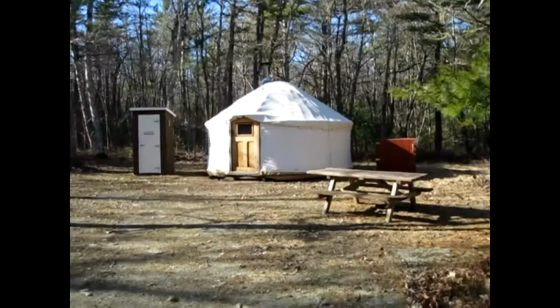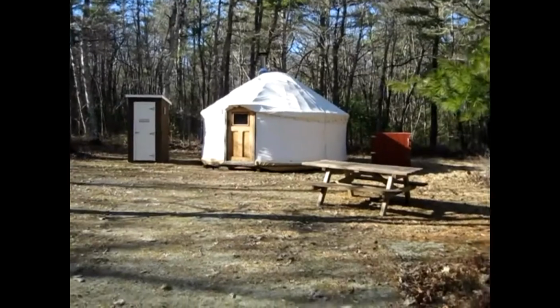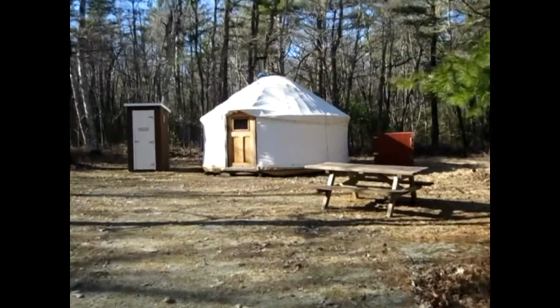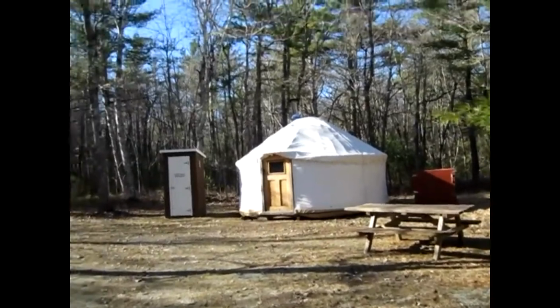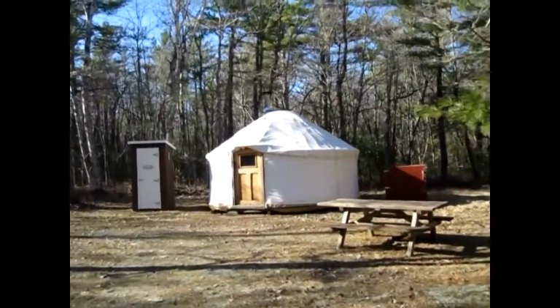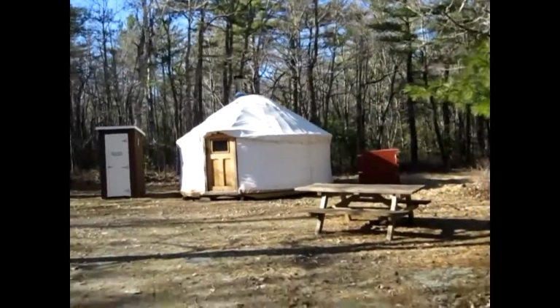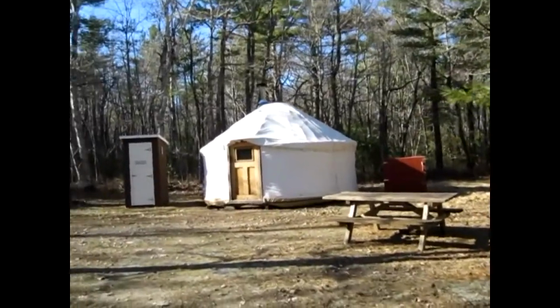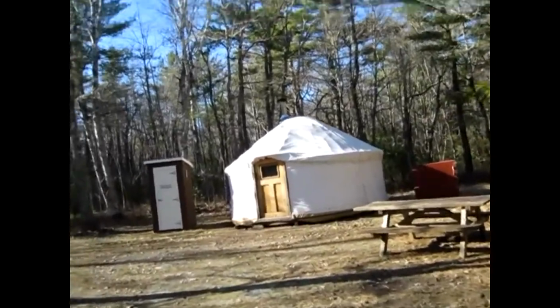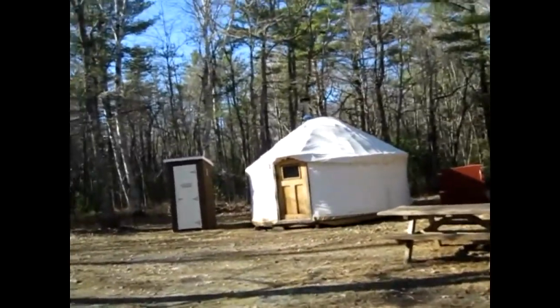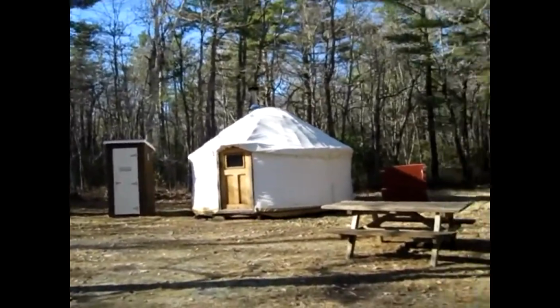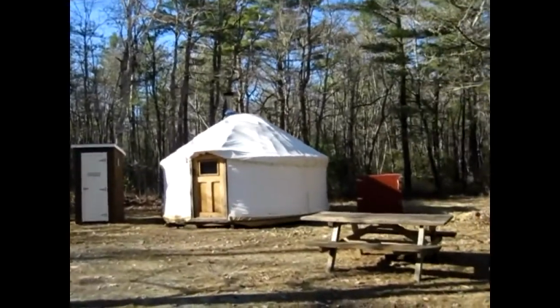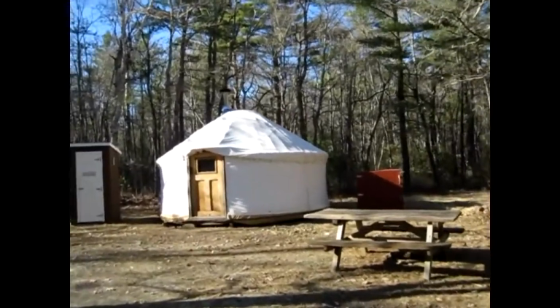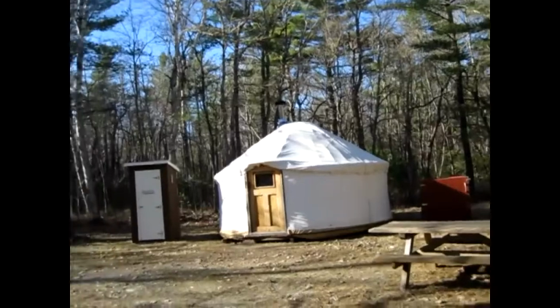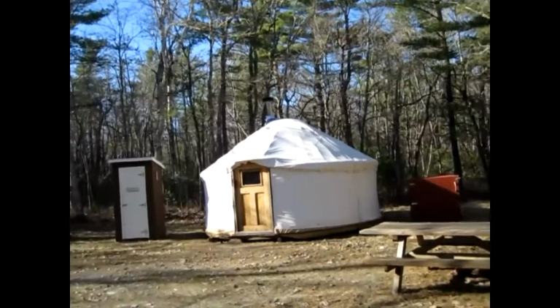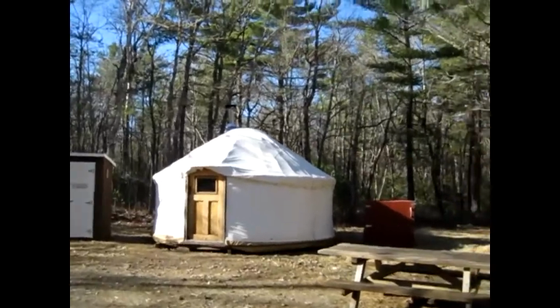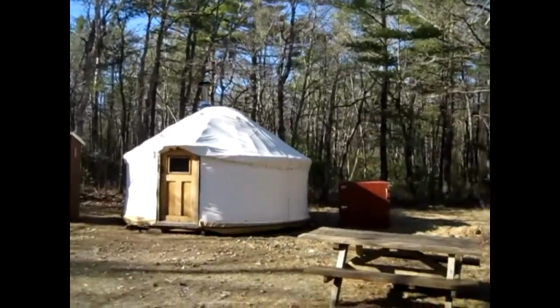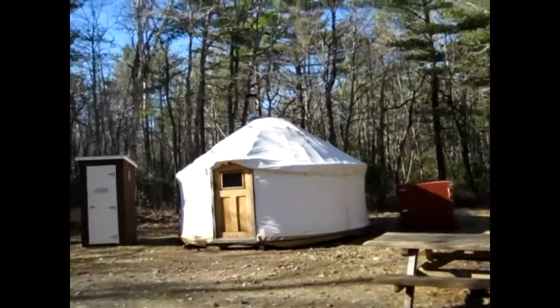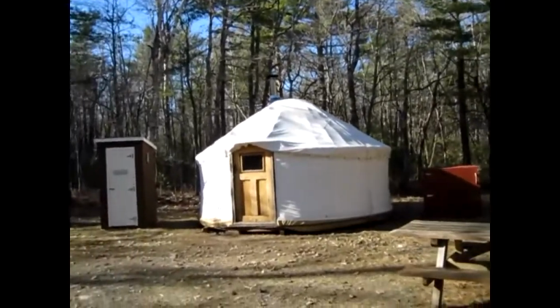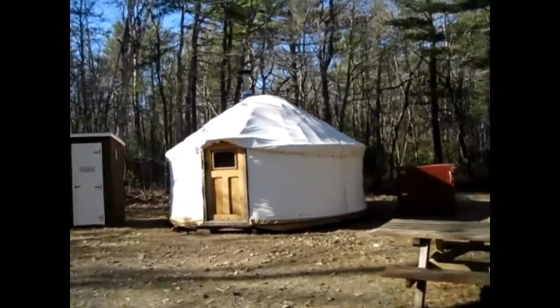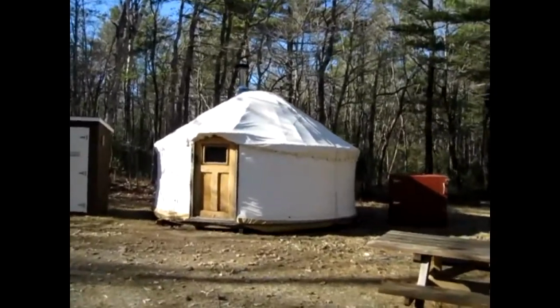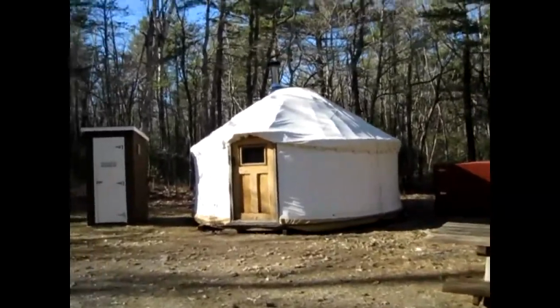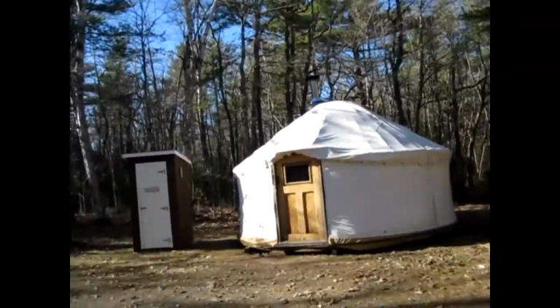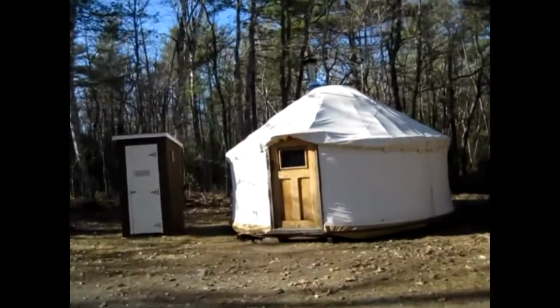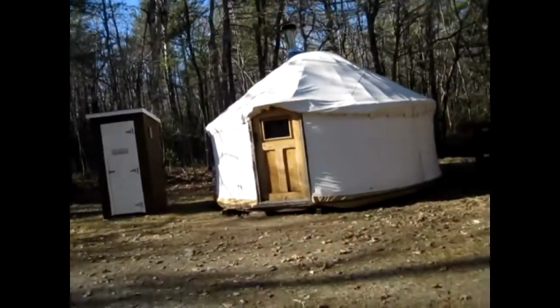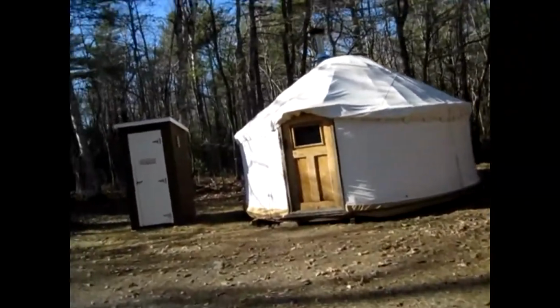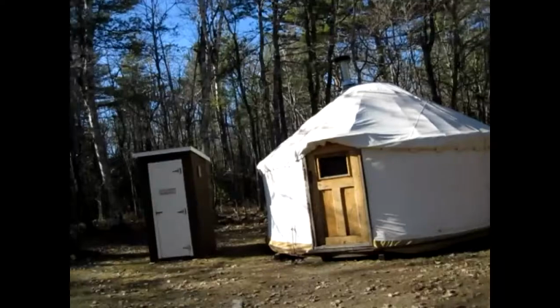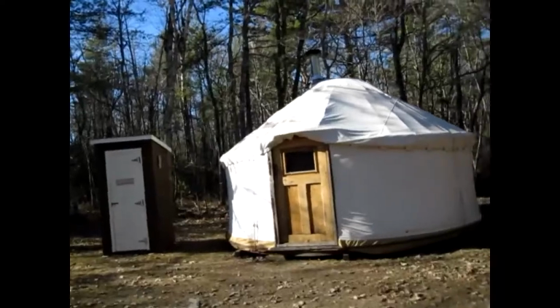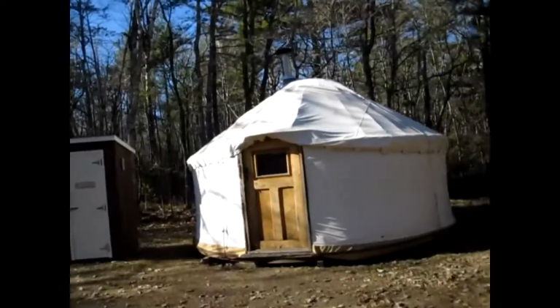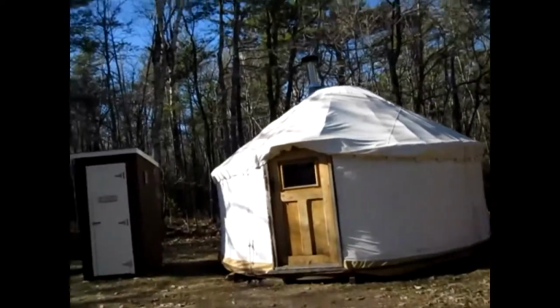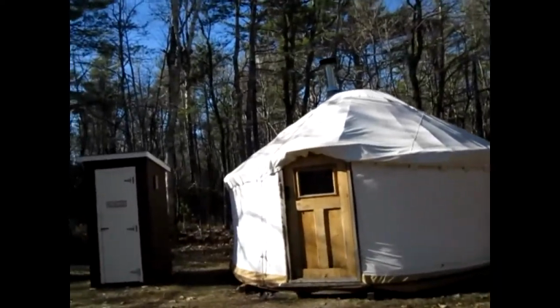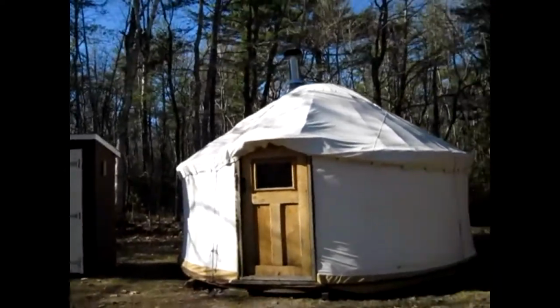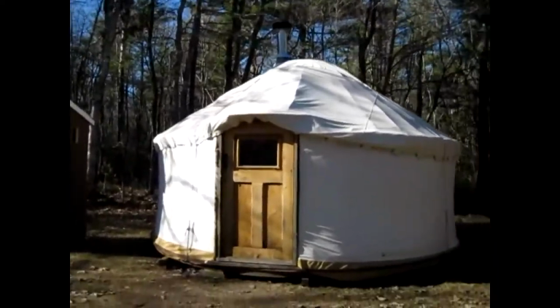Just hiked into Kedji, into Eel Weir, and this is where we're staying tonight. So this will be the Journal of the Yurt, the Nova Scotia style.